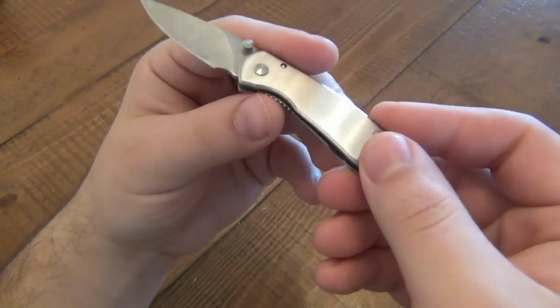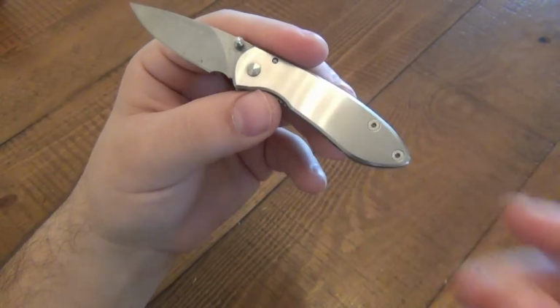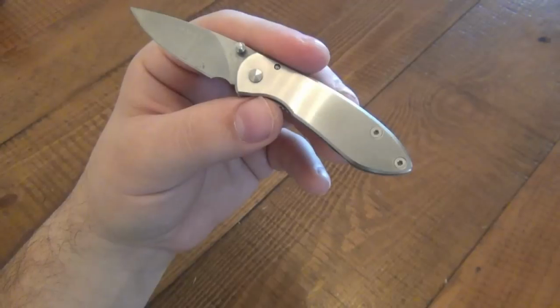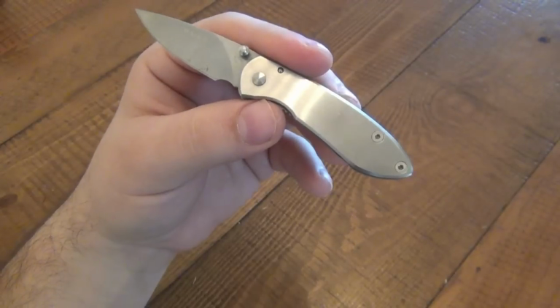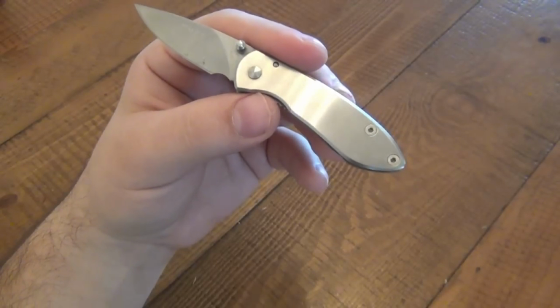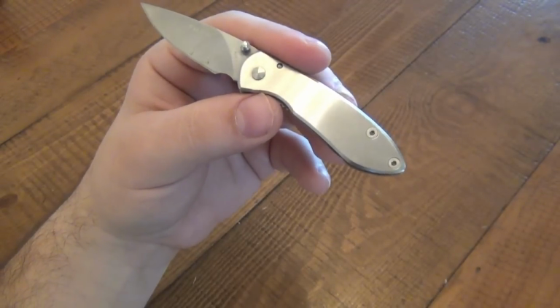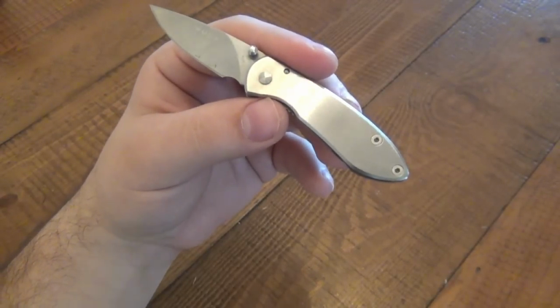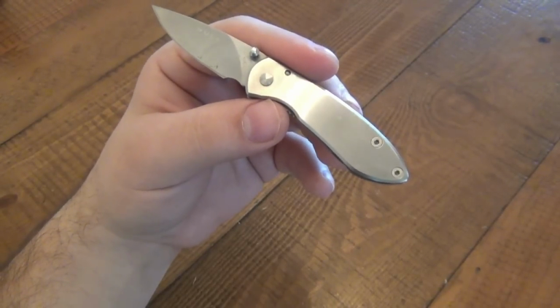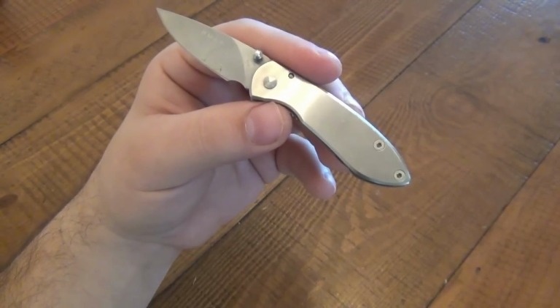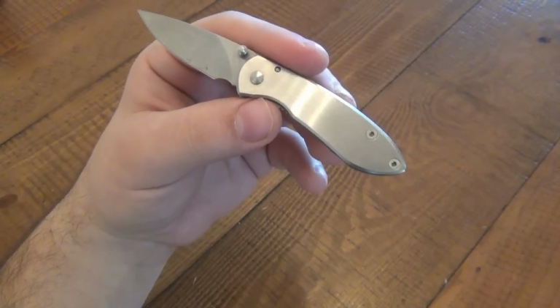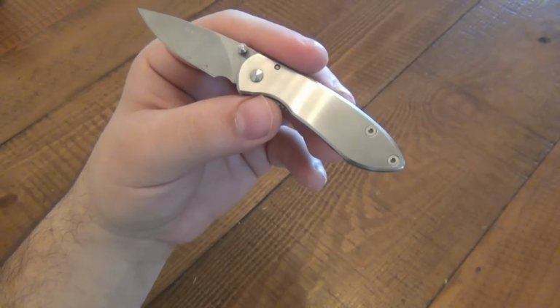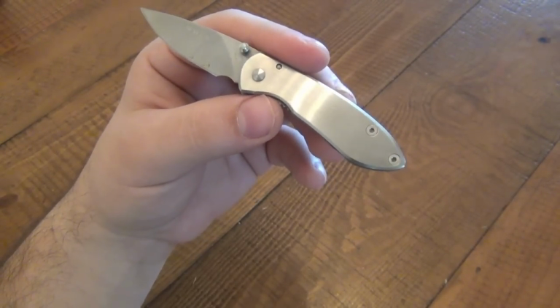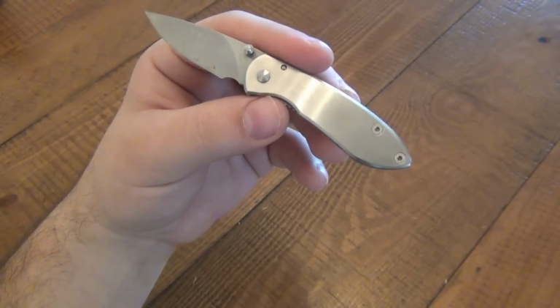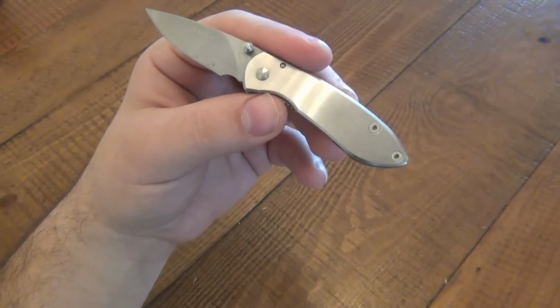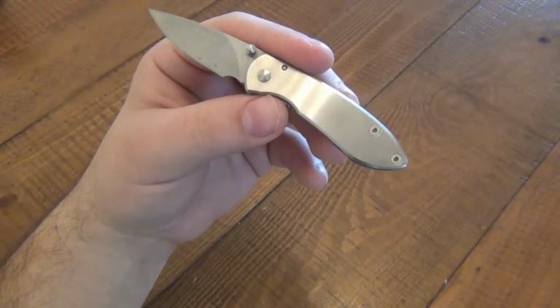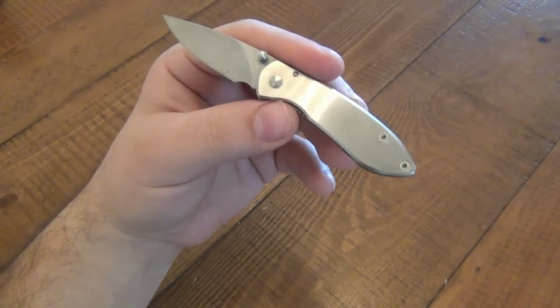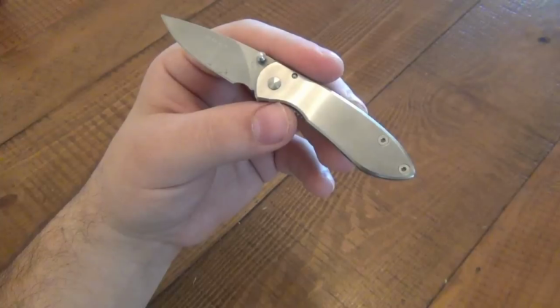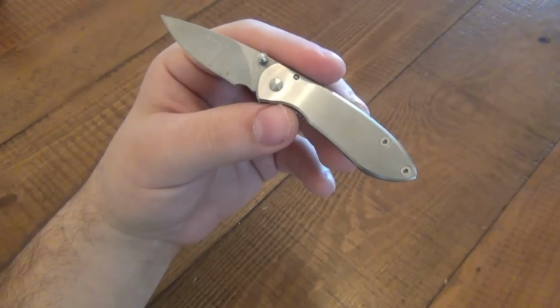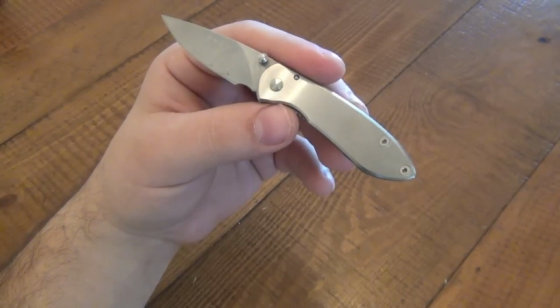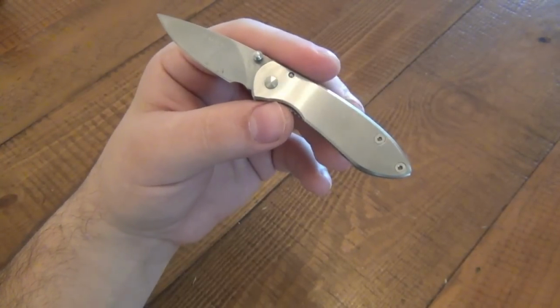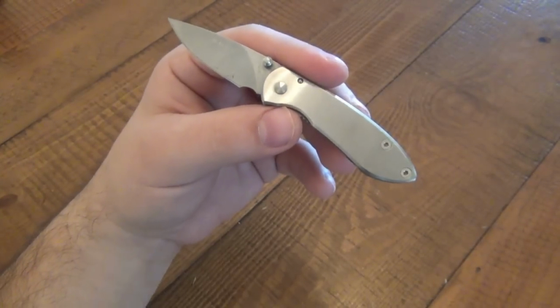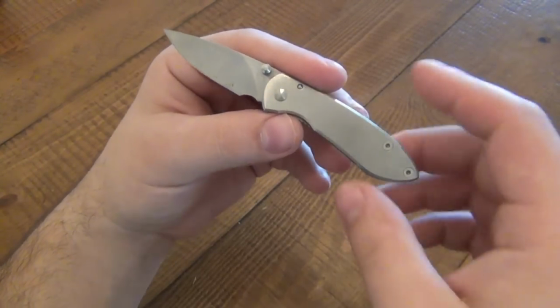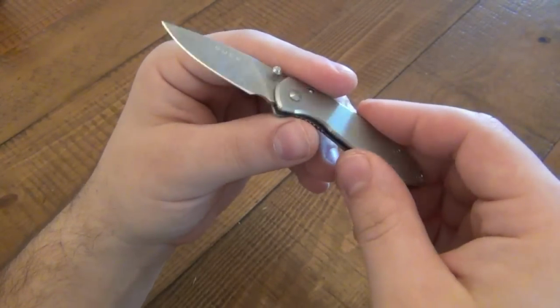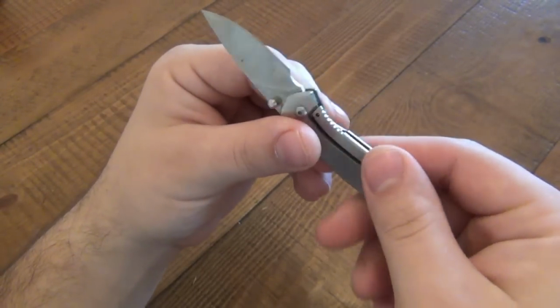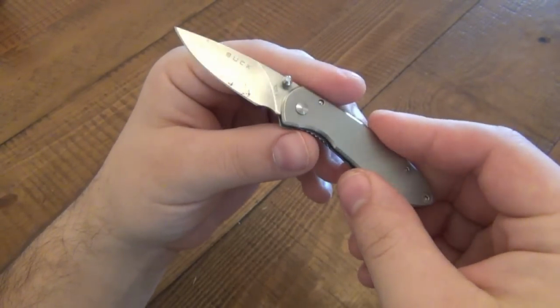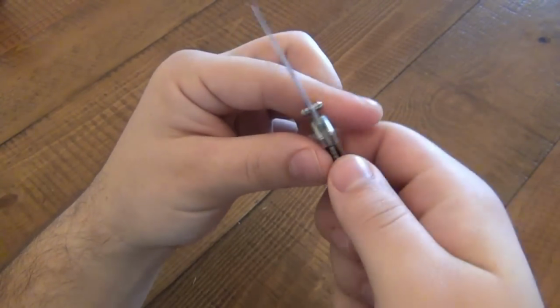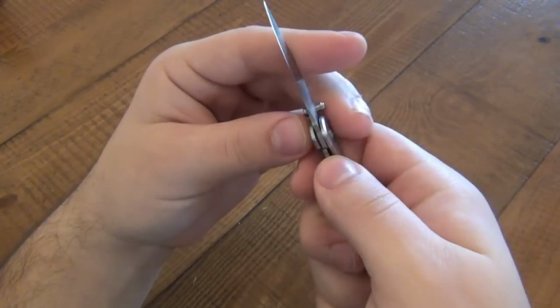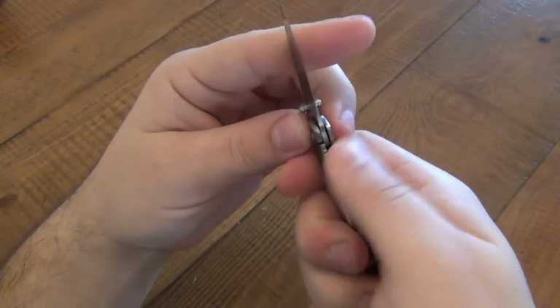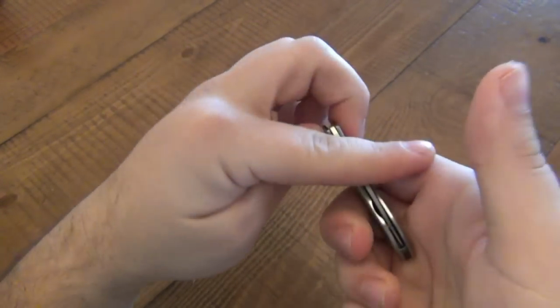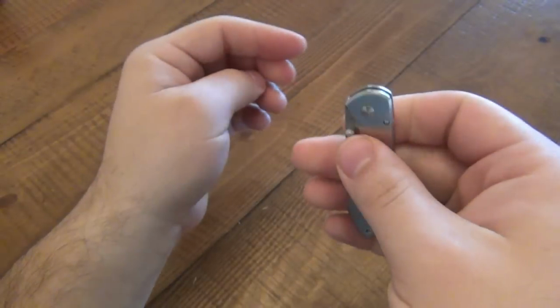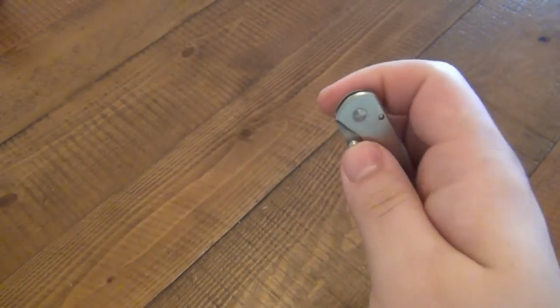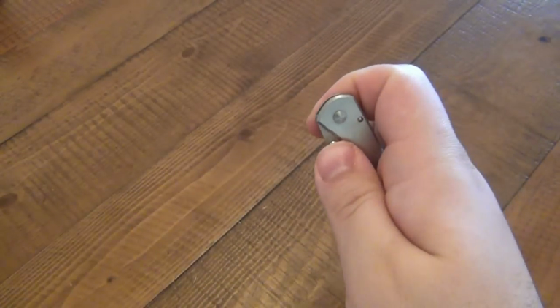Clean your knives often. If you carry a knife every single day for two weeks, even after two weeks you look at that thing and it's filled with lint and dust and dirt and all kinds of crap. So make sure you keep your knives nice and clean so they'll function properly for you.